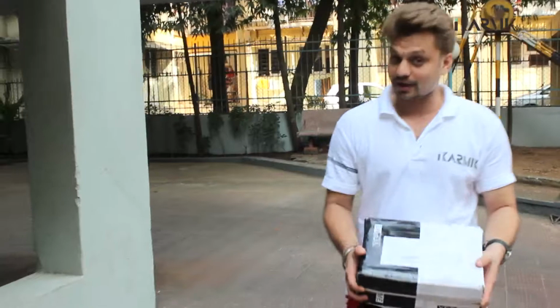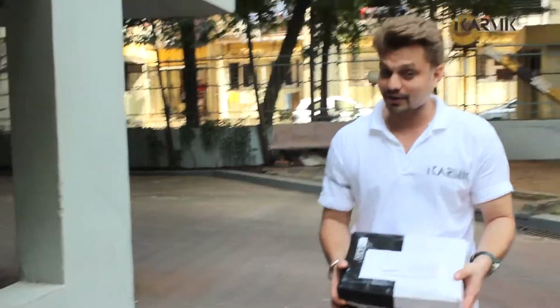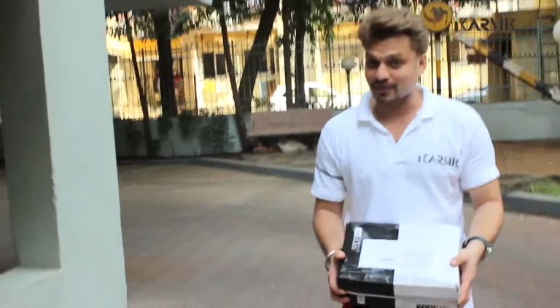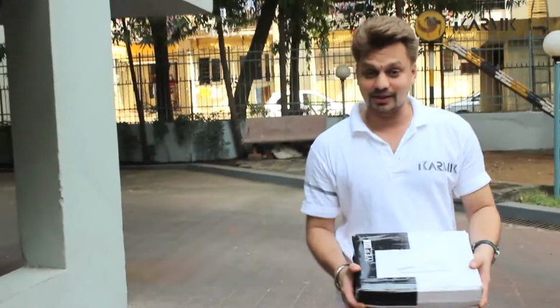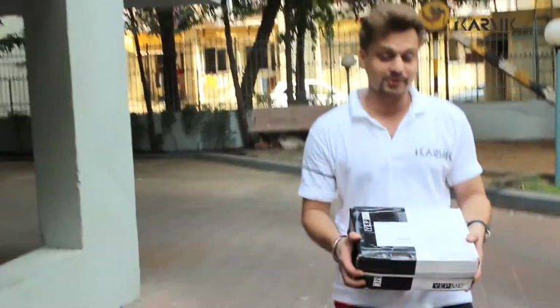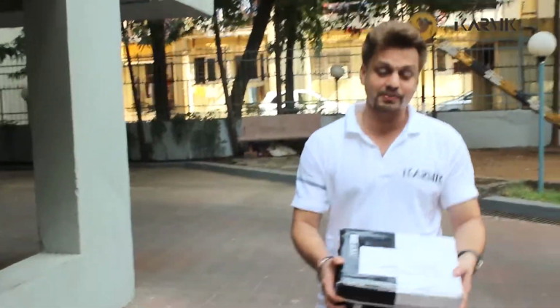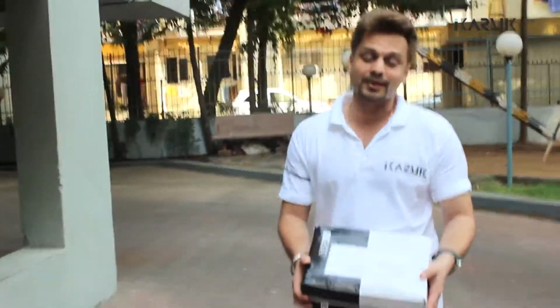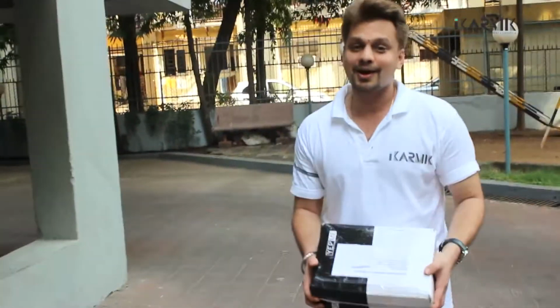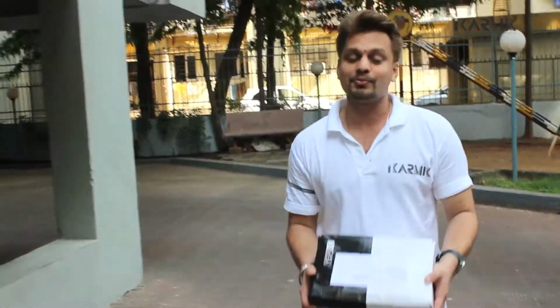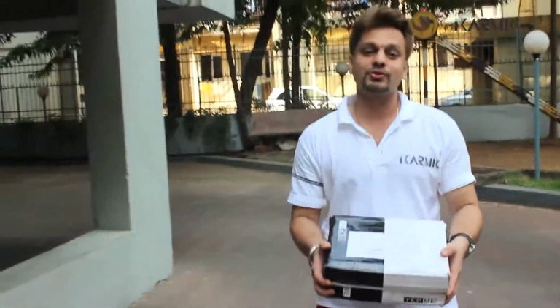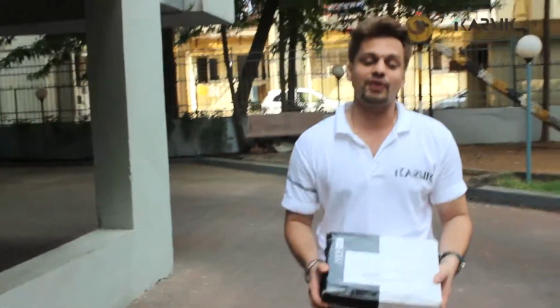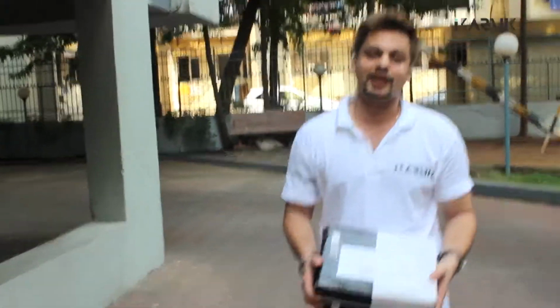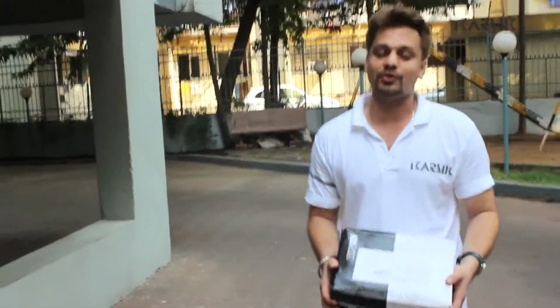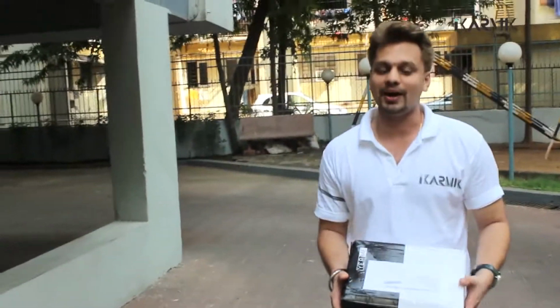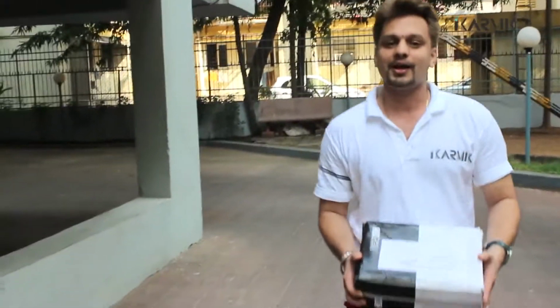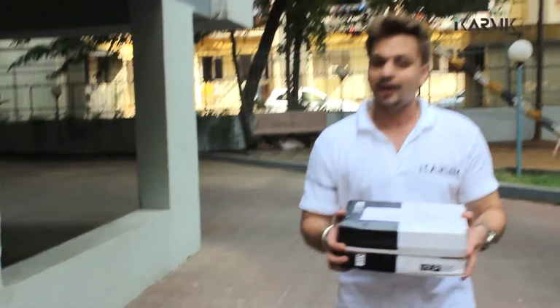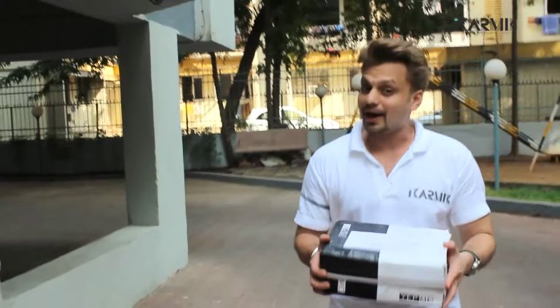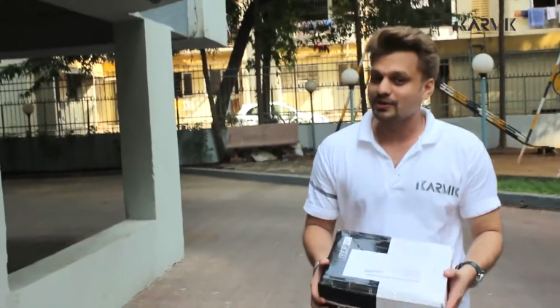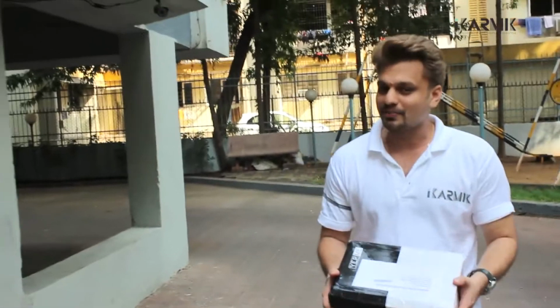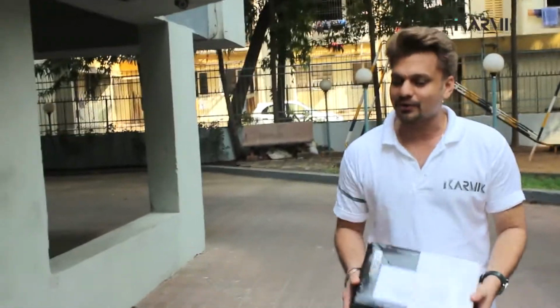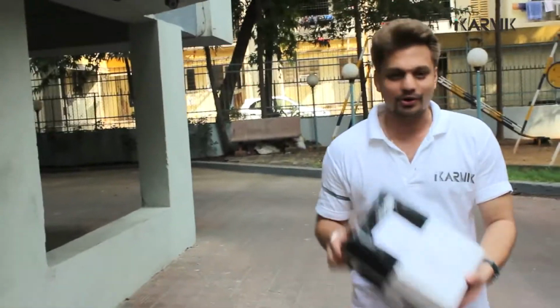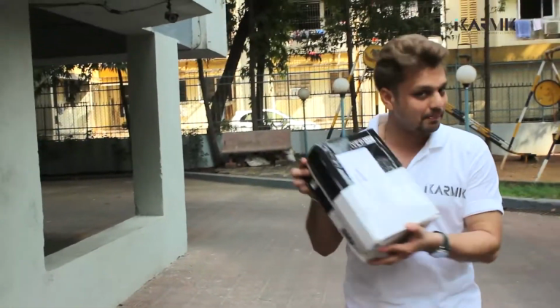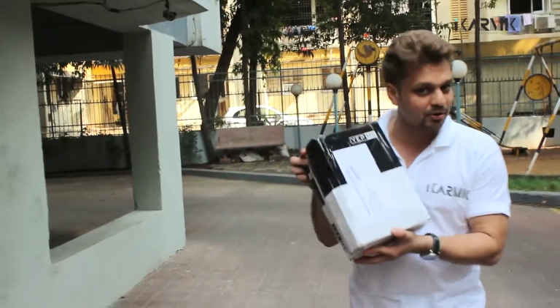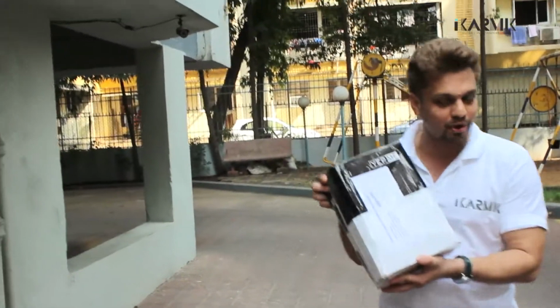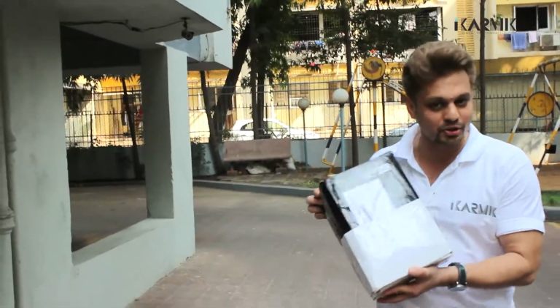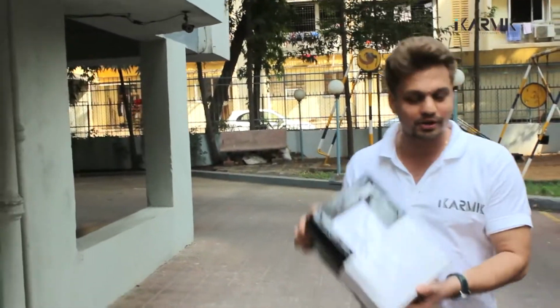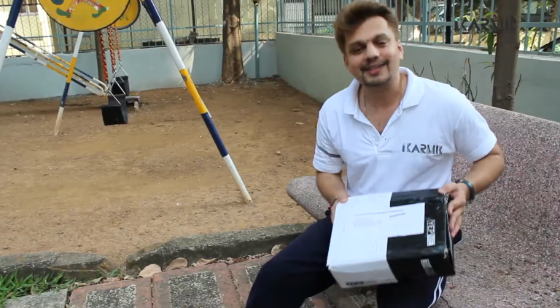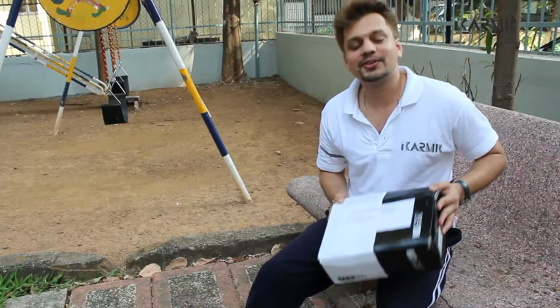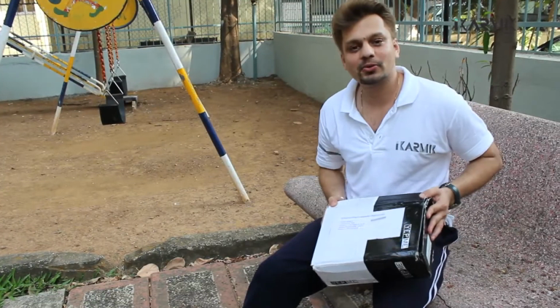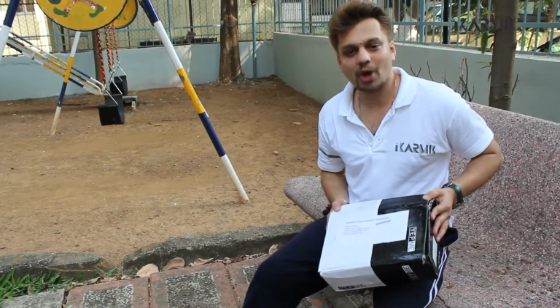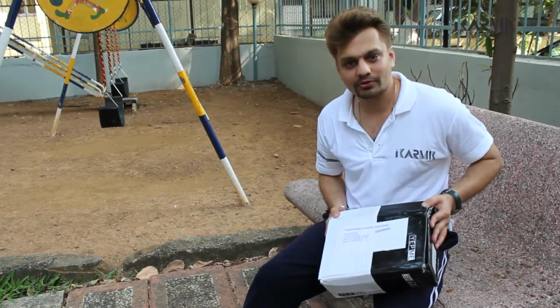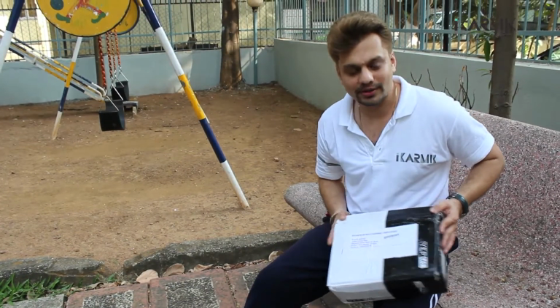Today is a very special day because this morning I'm going to be trying out my absolutely brand new Yepni.com shoes. Let's get these beauties out of the box.